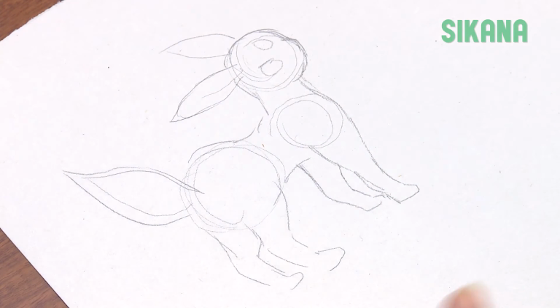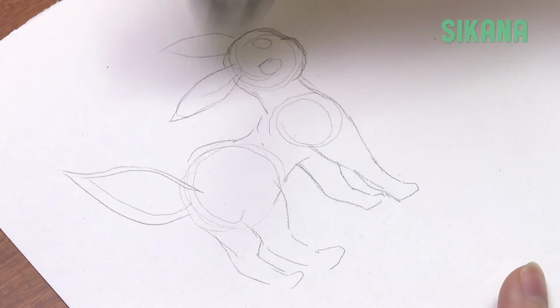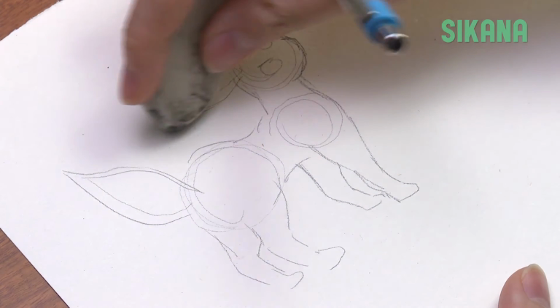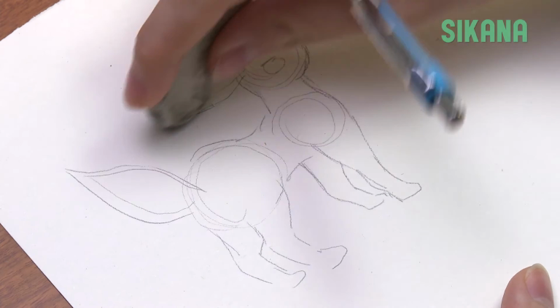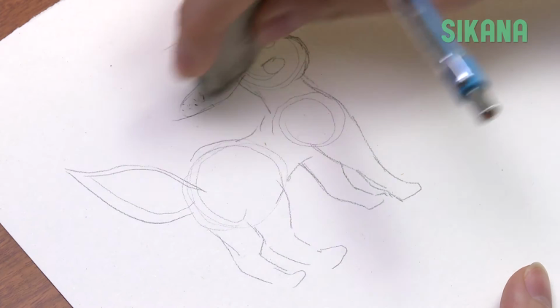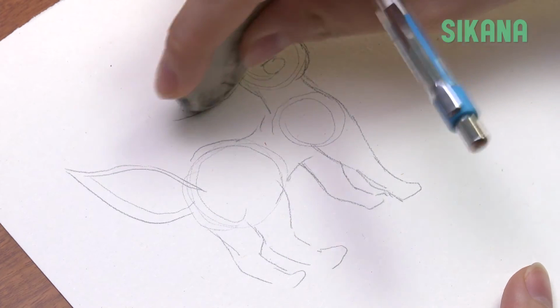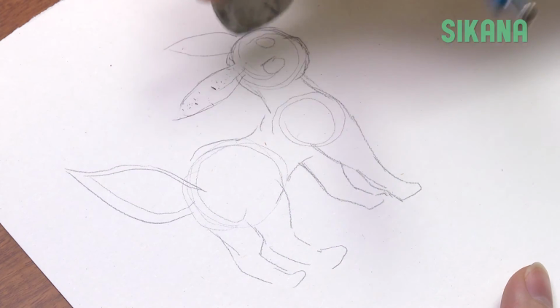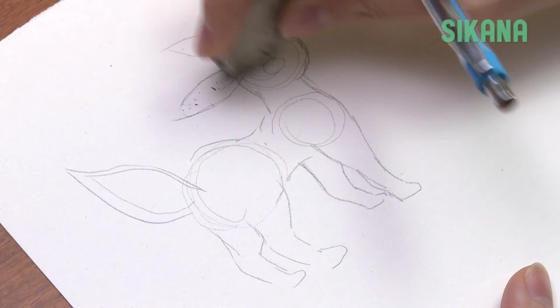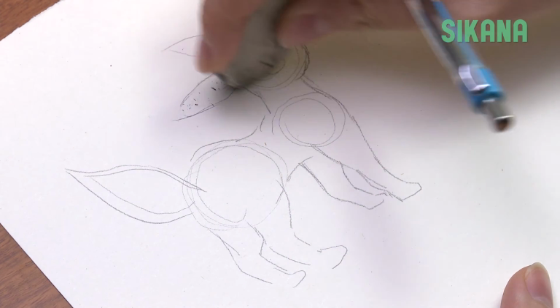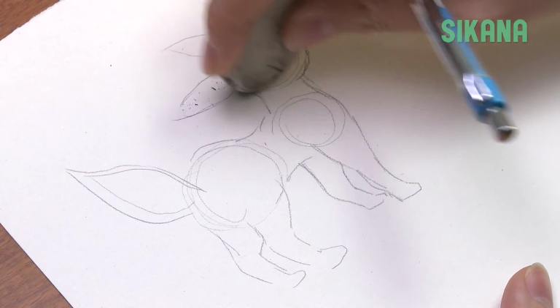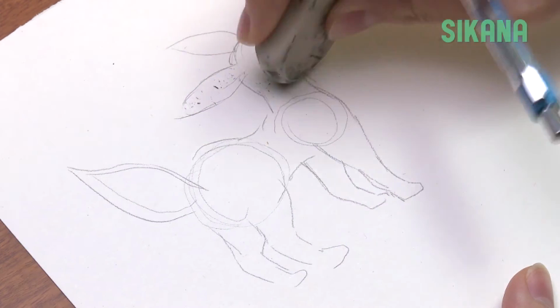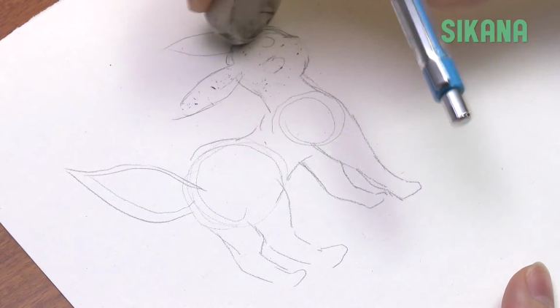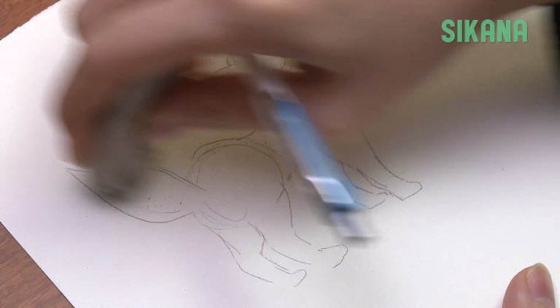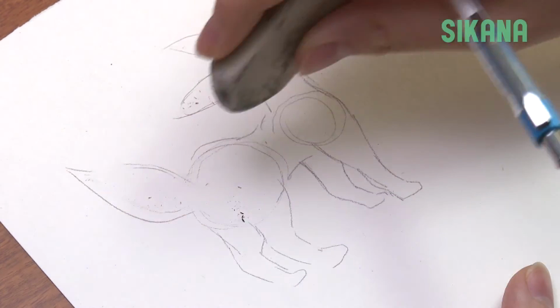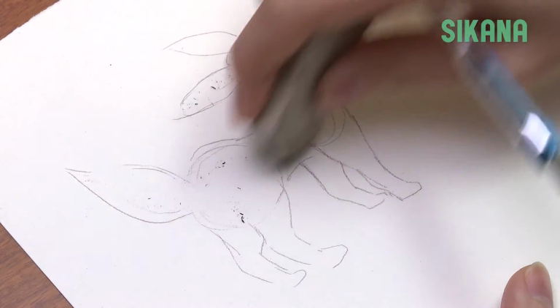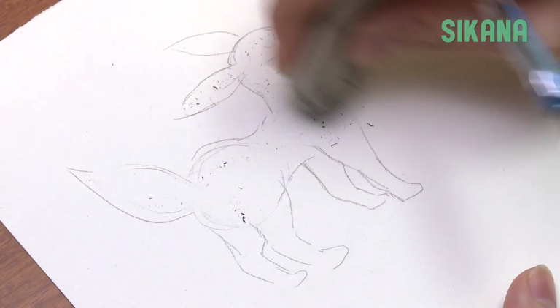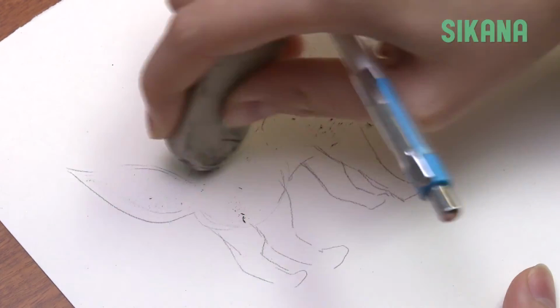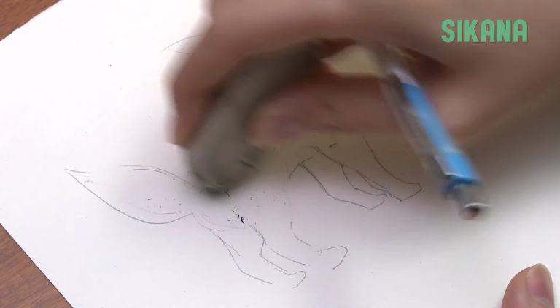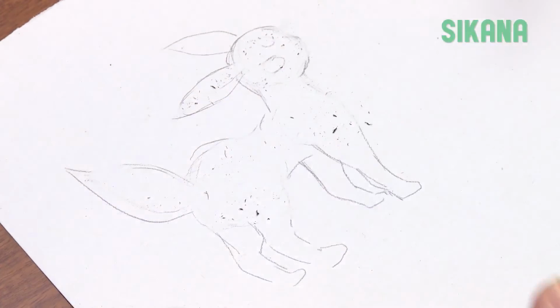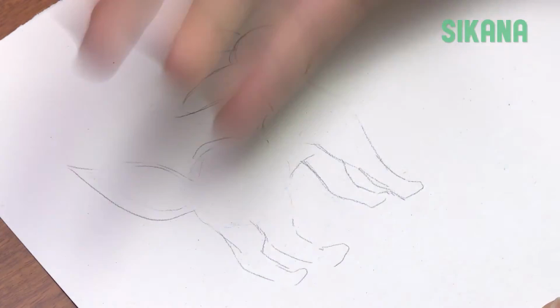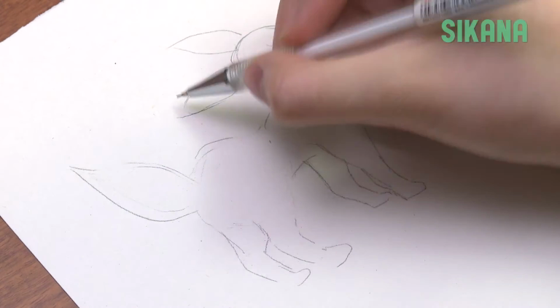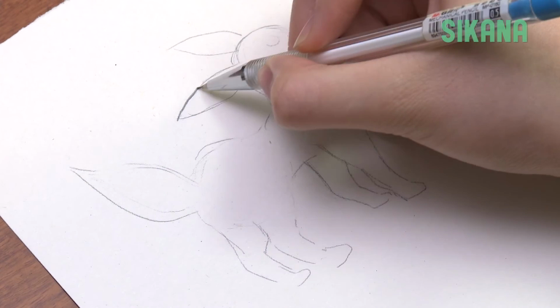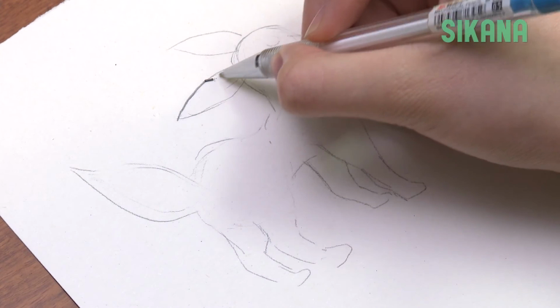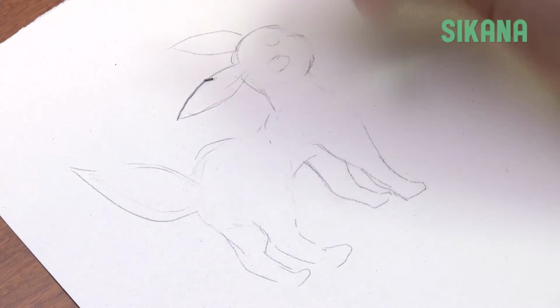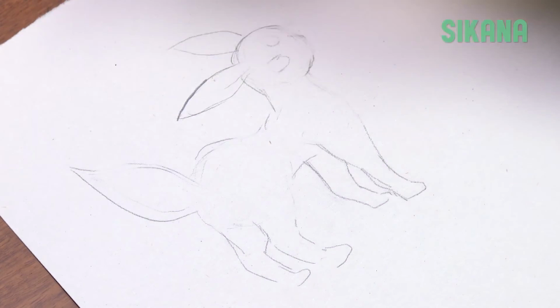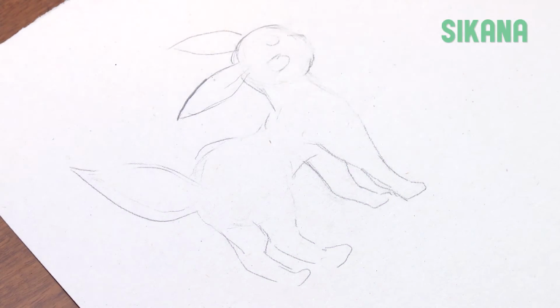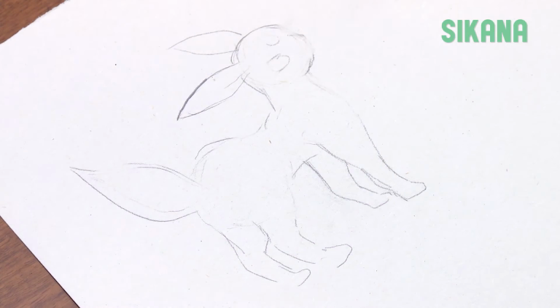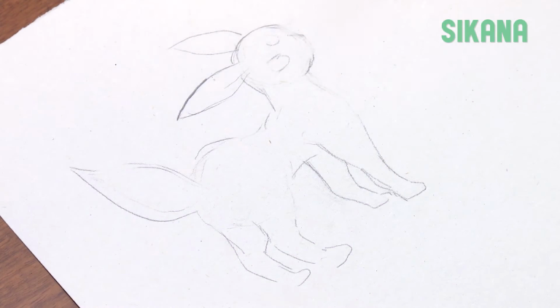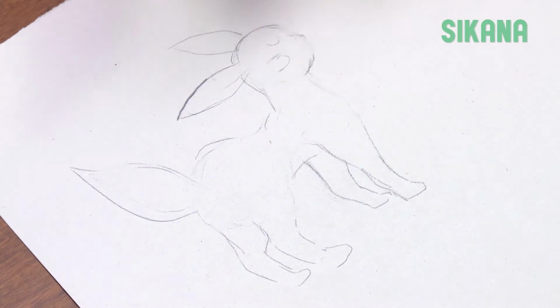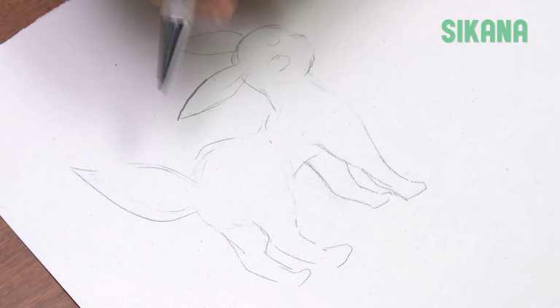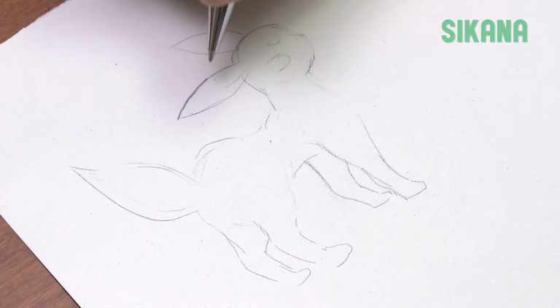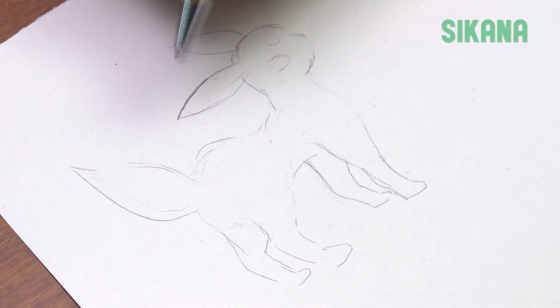Then erase any unnecessary lines. Darken the contours.